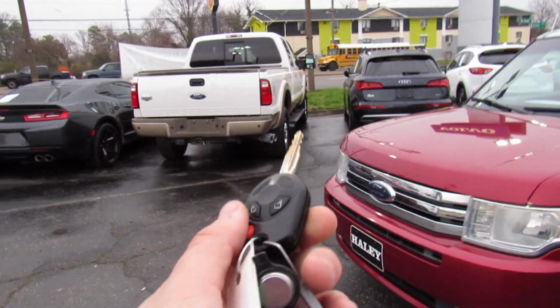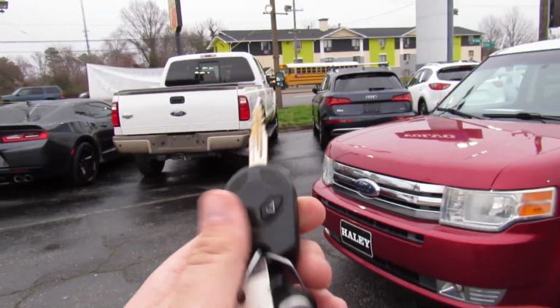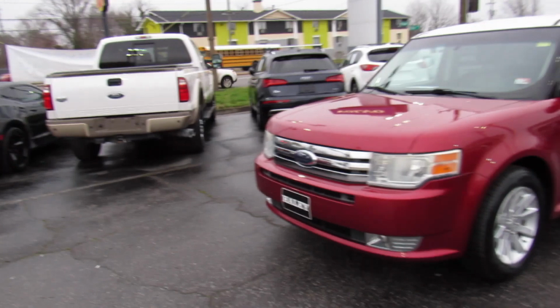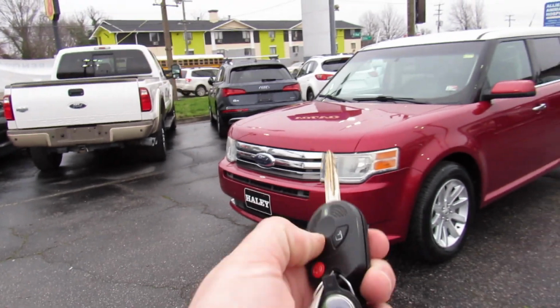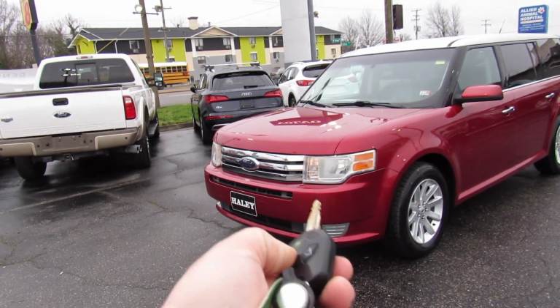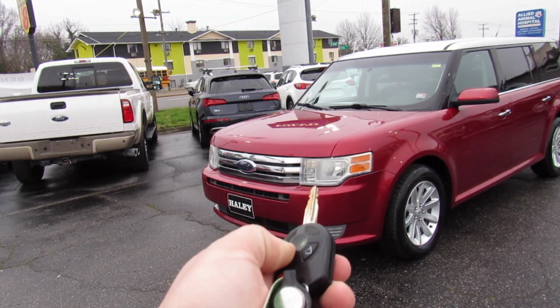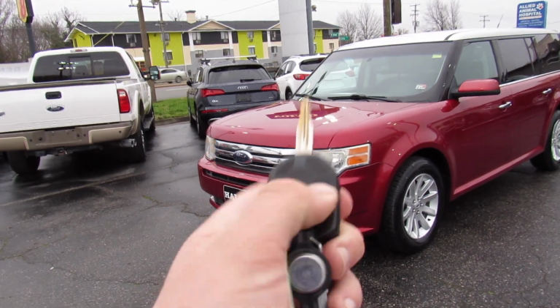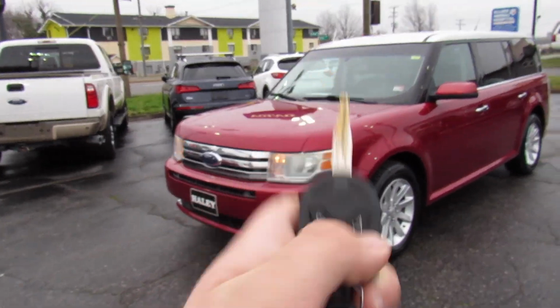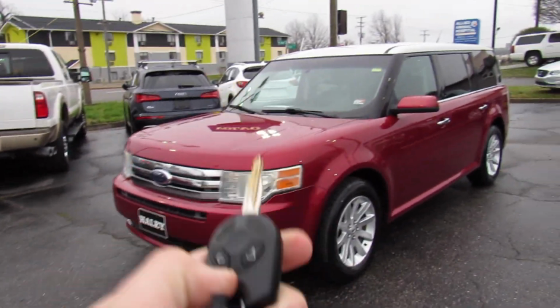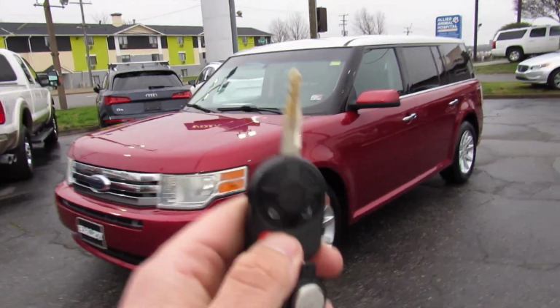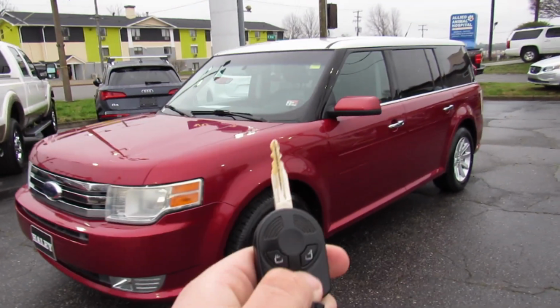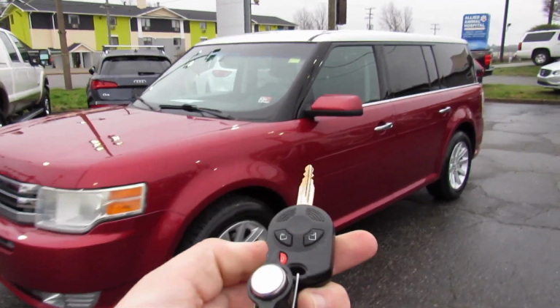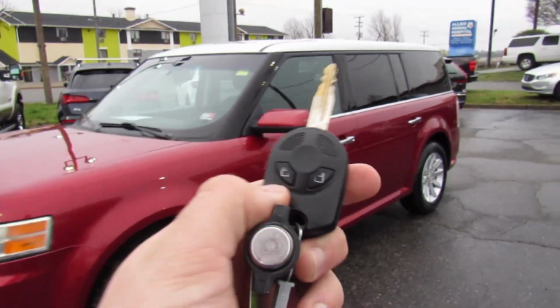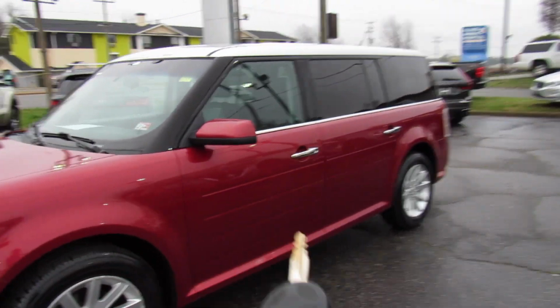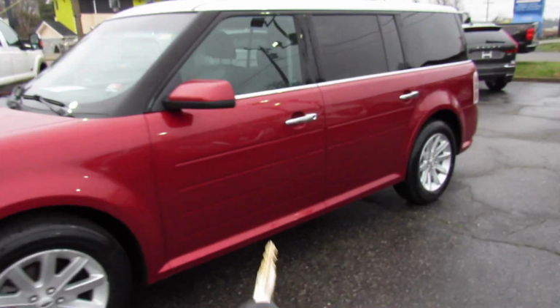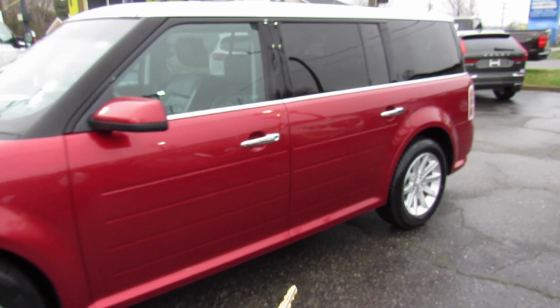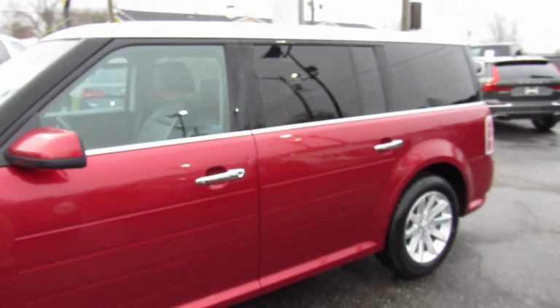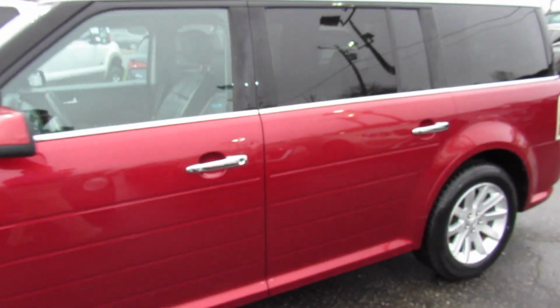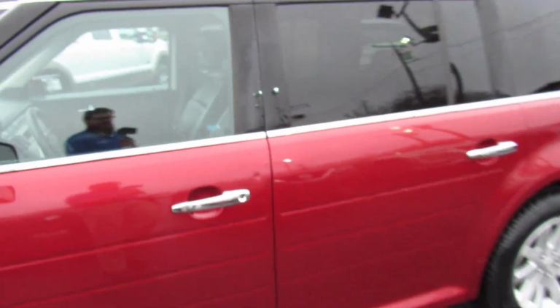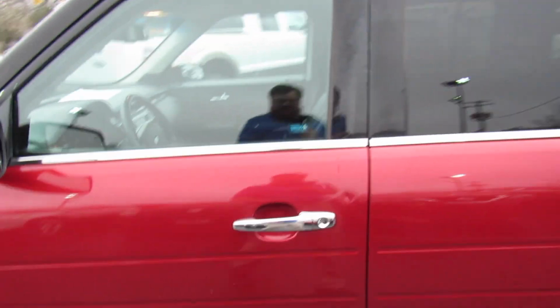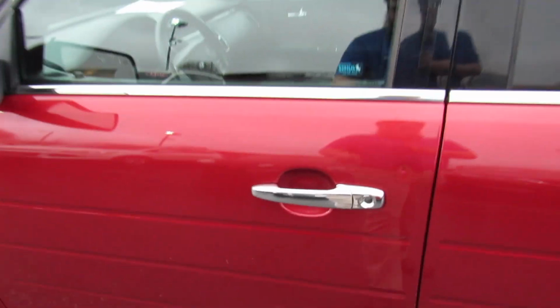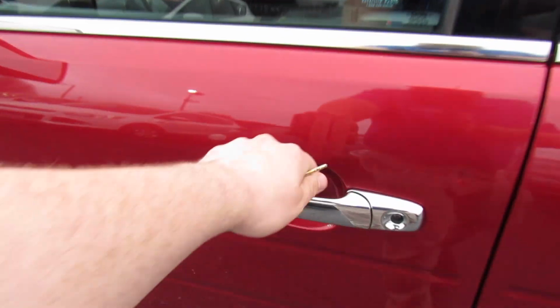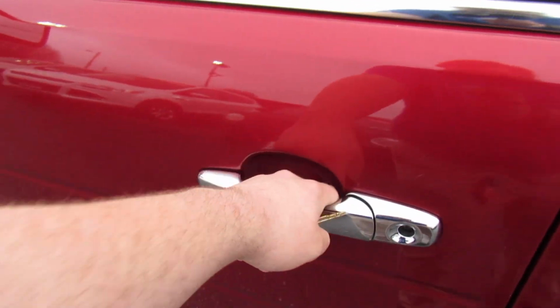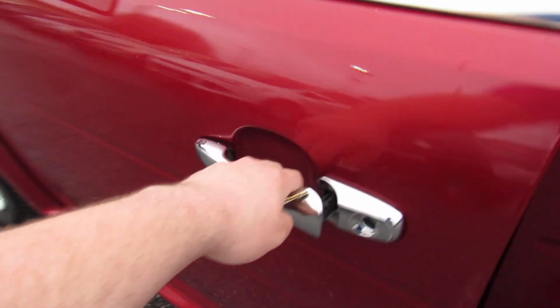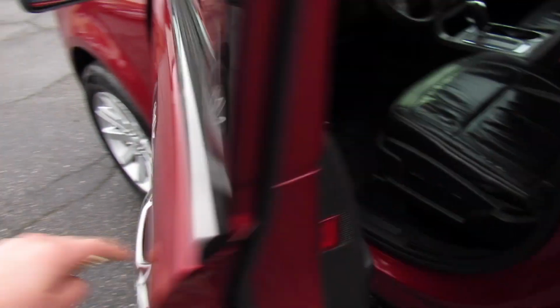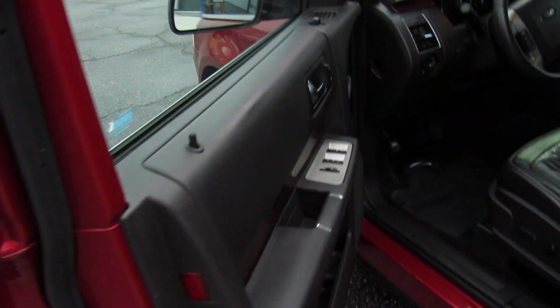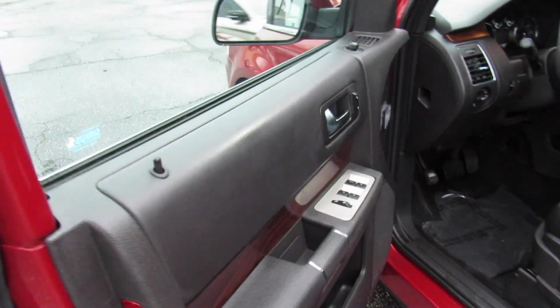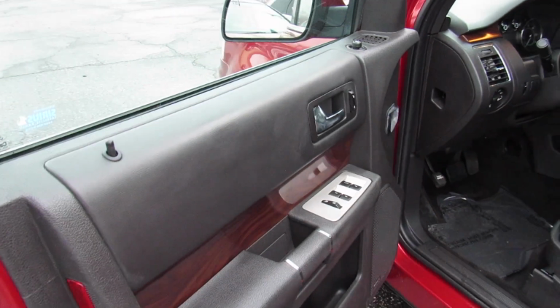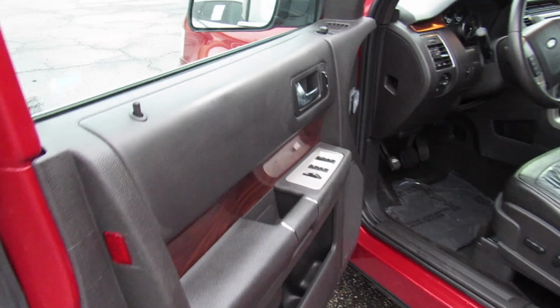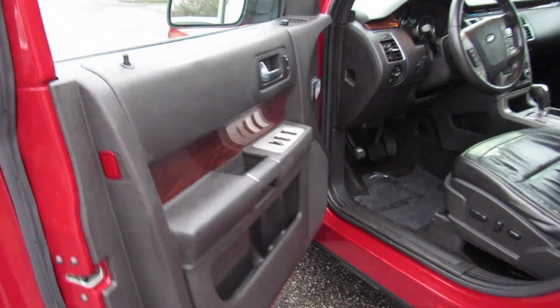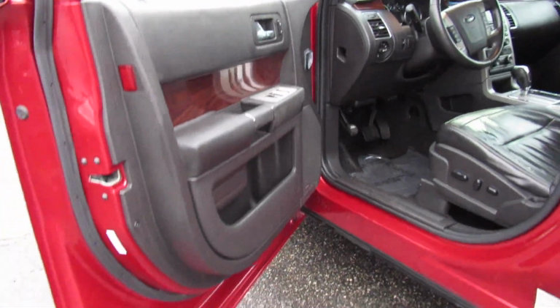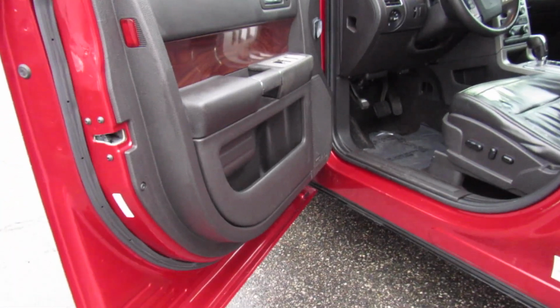It does include your typical Ford key fob — lock, unlock, and press and hold down below for panic. Go ahead and get inside.